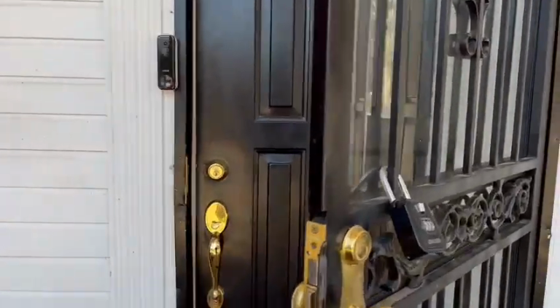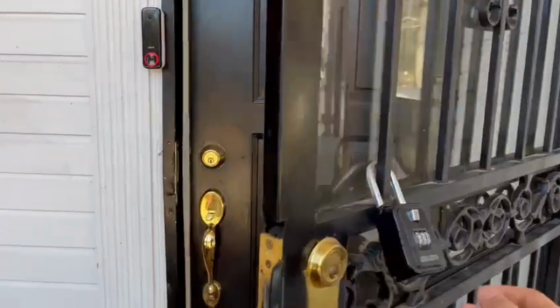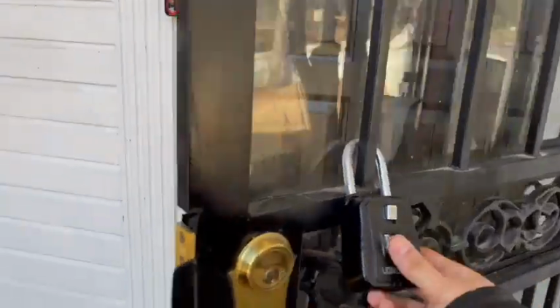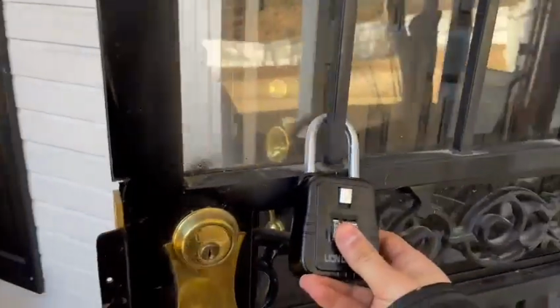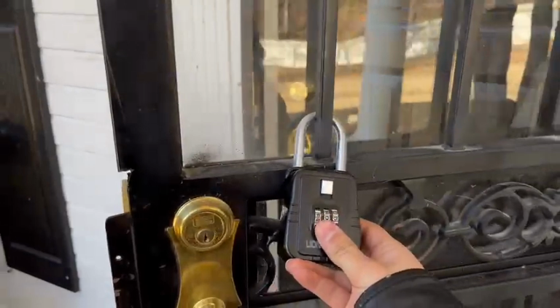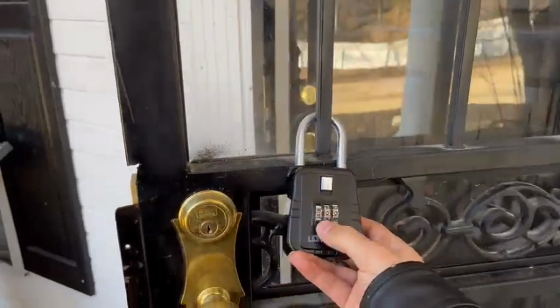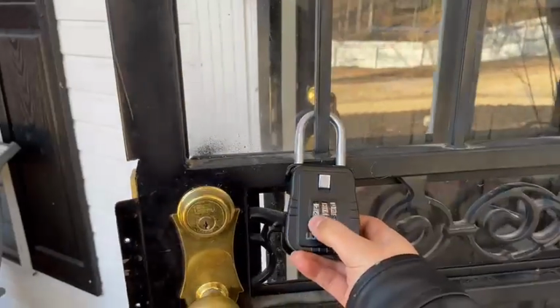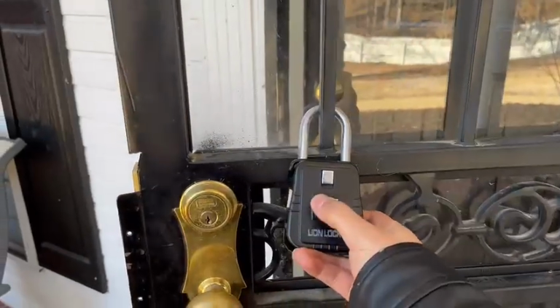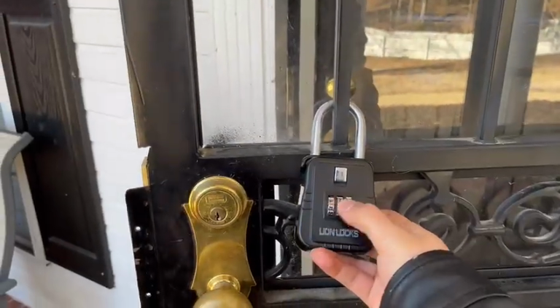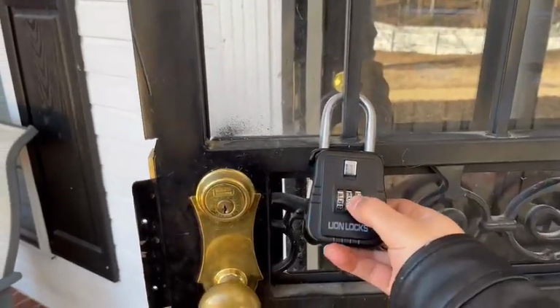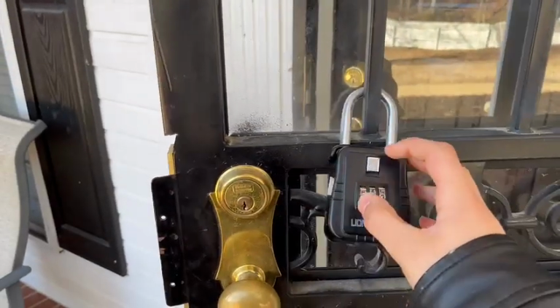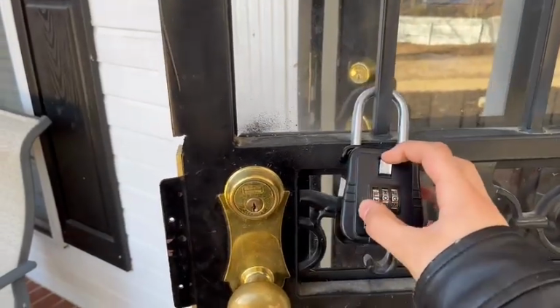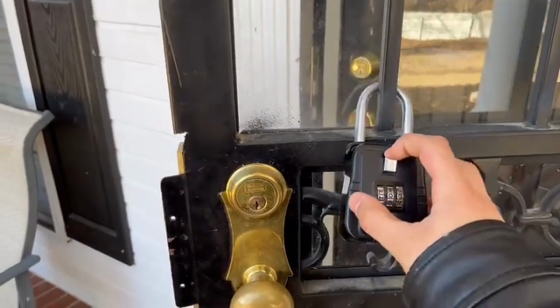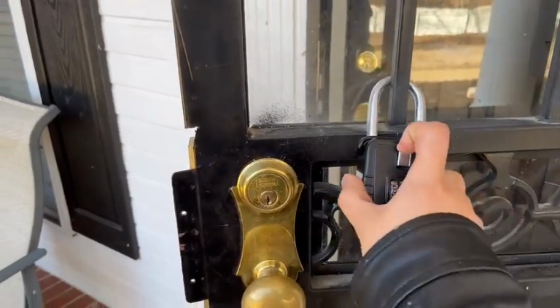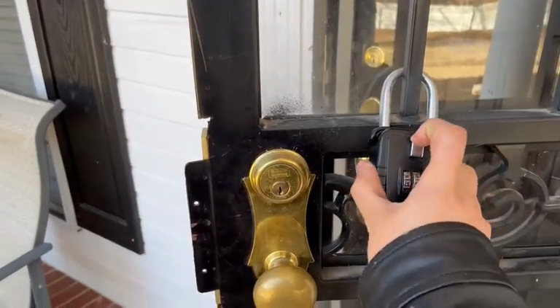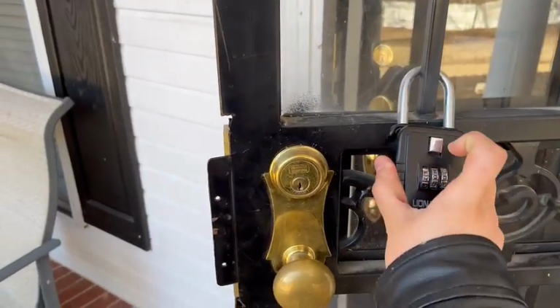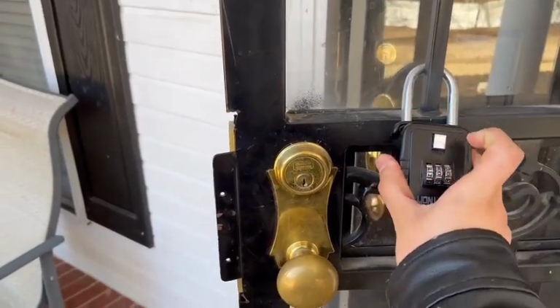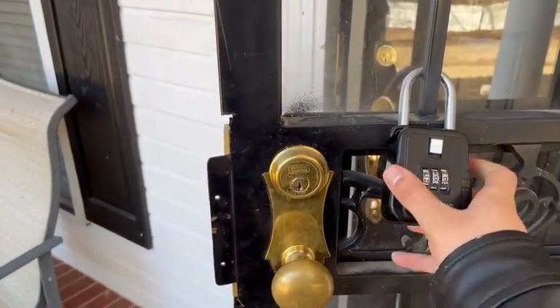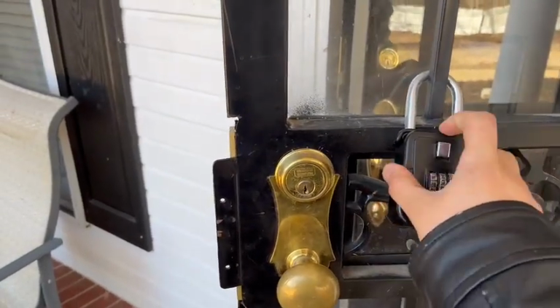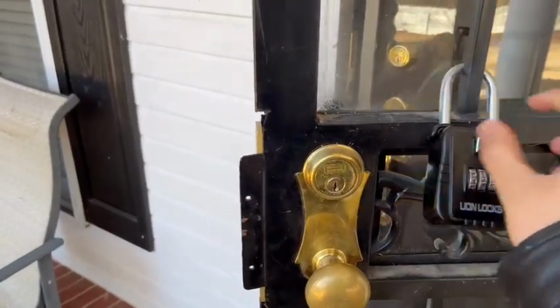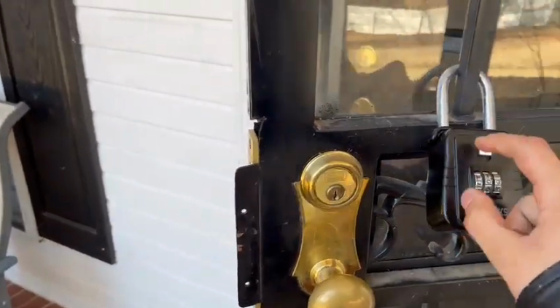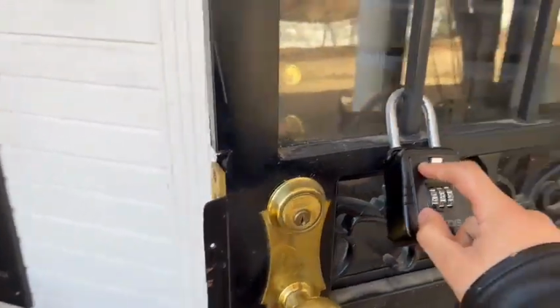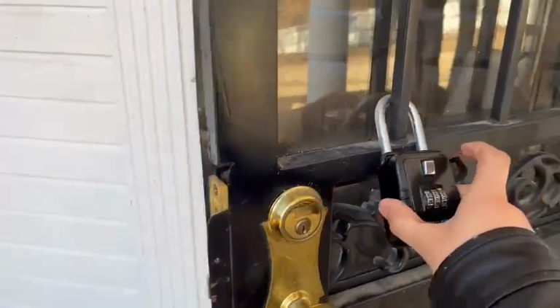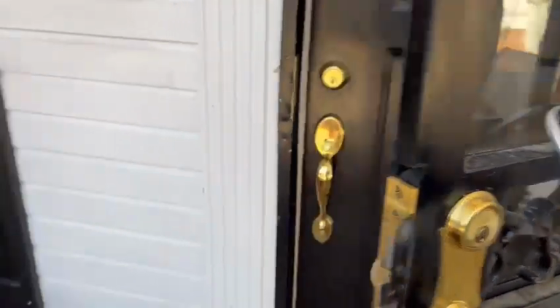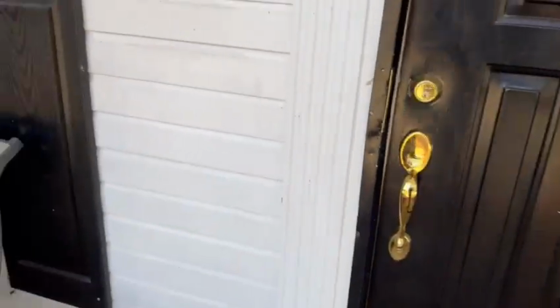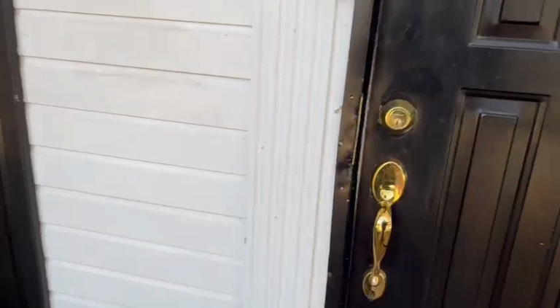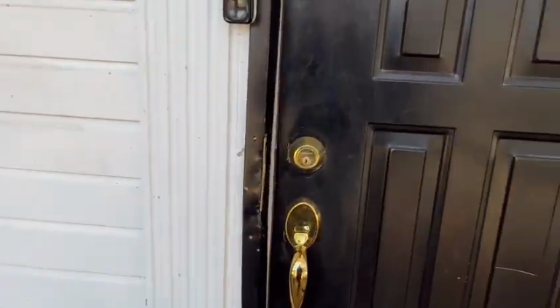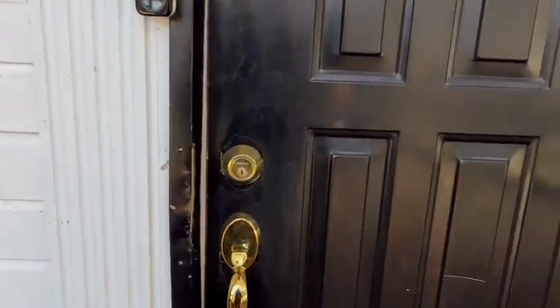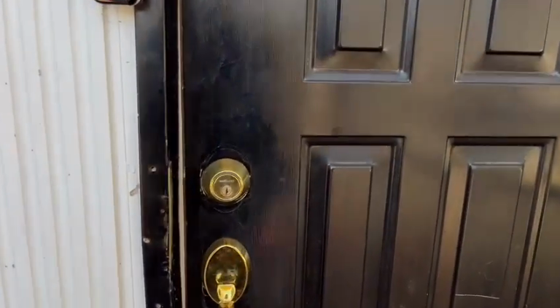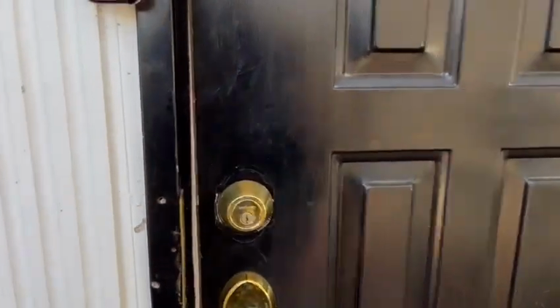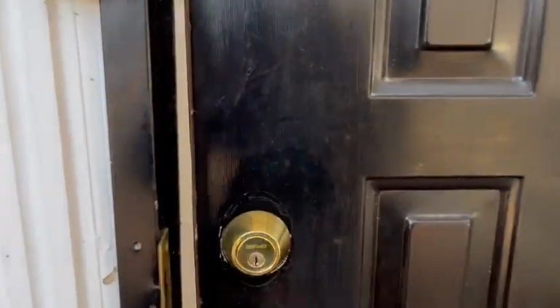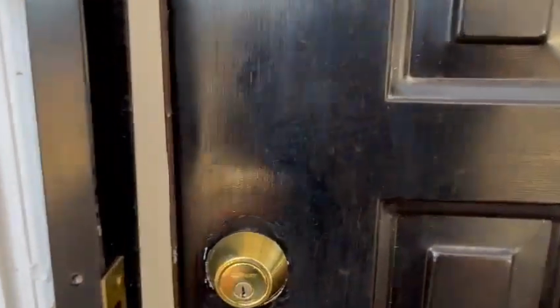You put the code into this lockbox, pull the lever down, and pull it open — the keys will be inside, which you use to open the door.